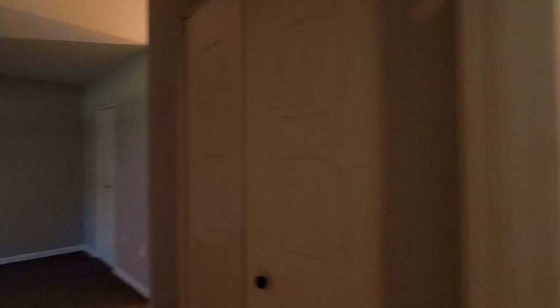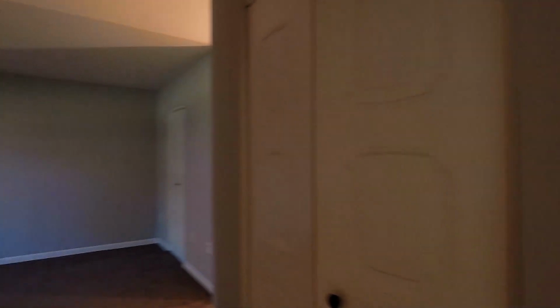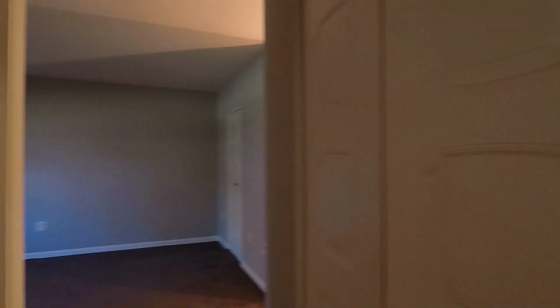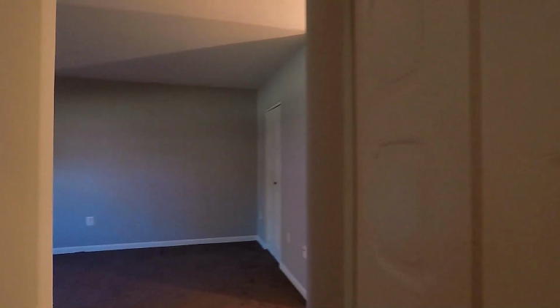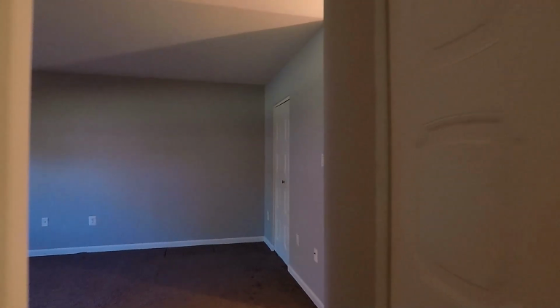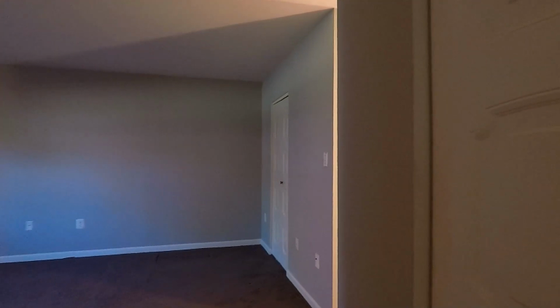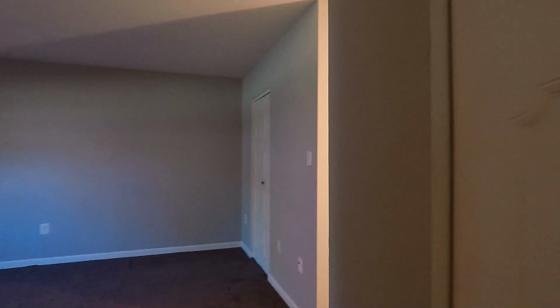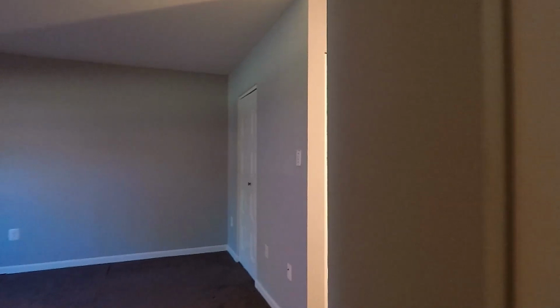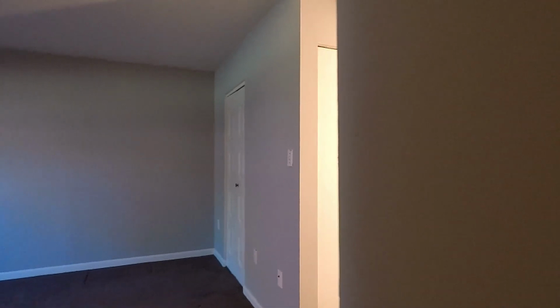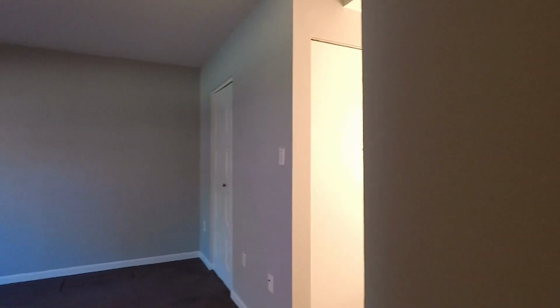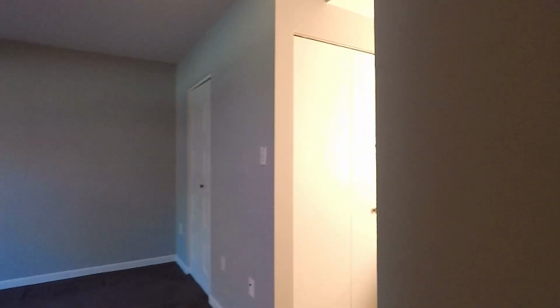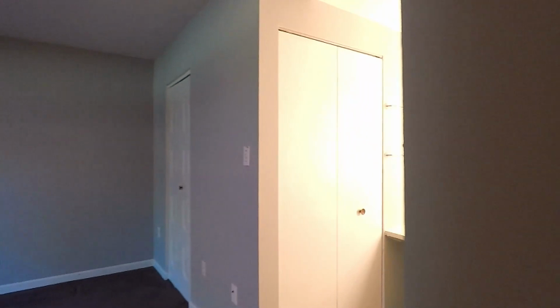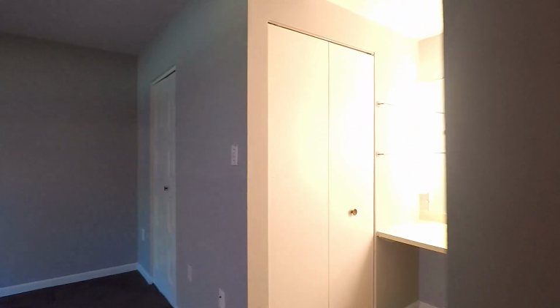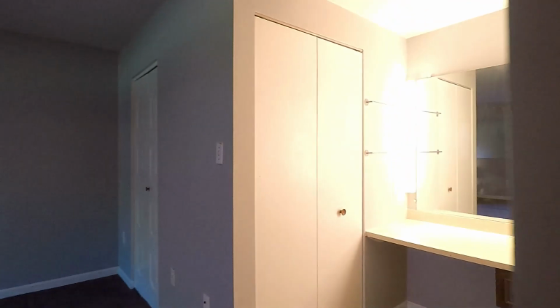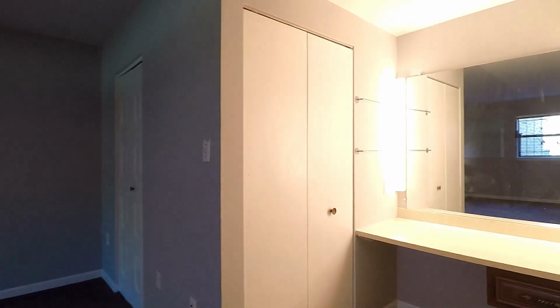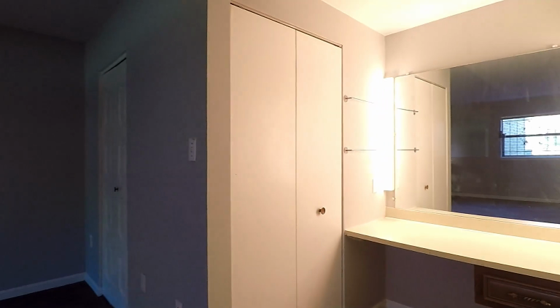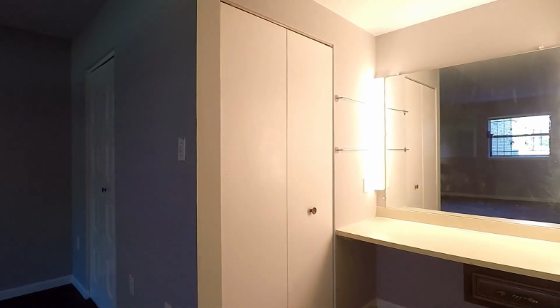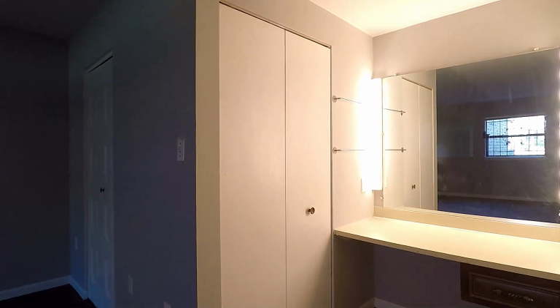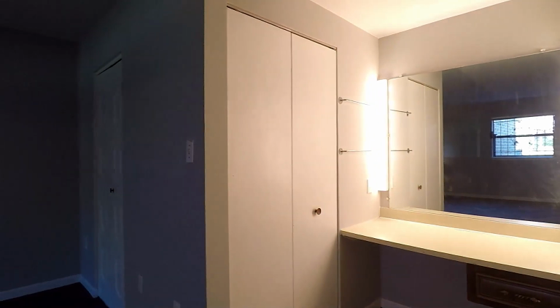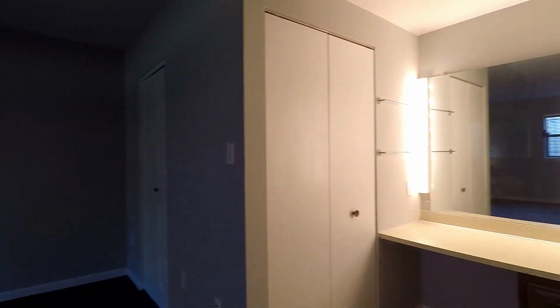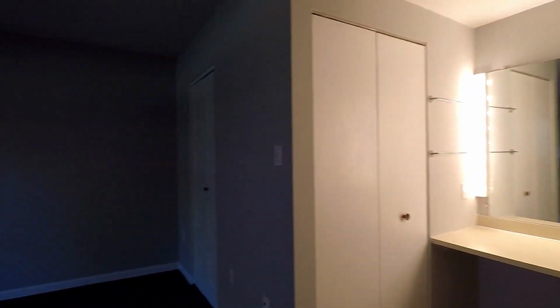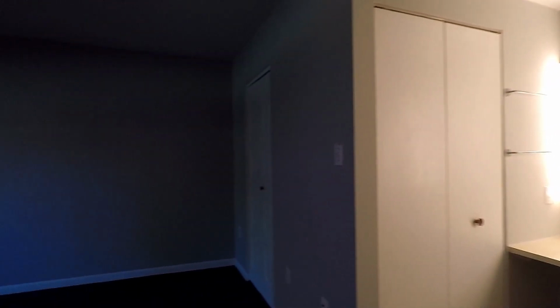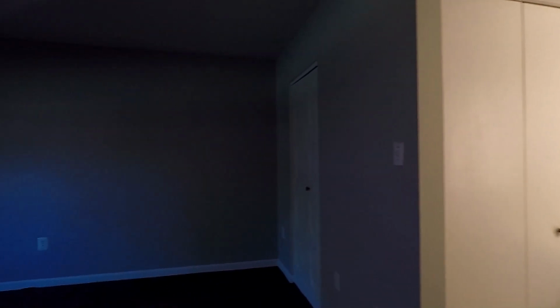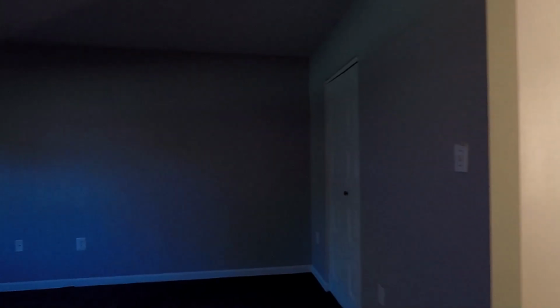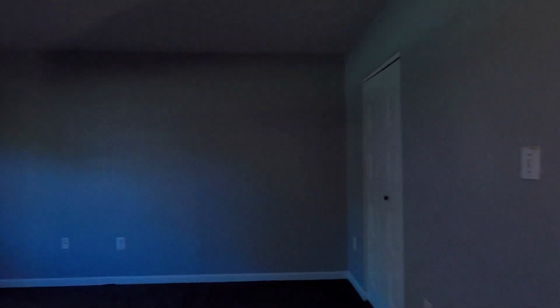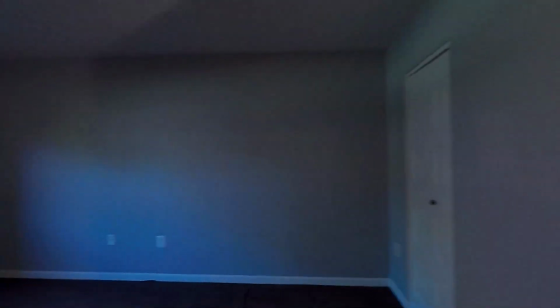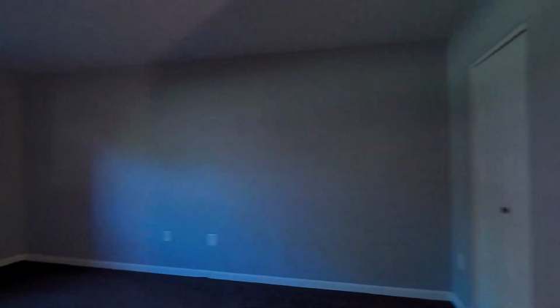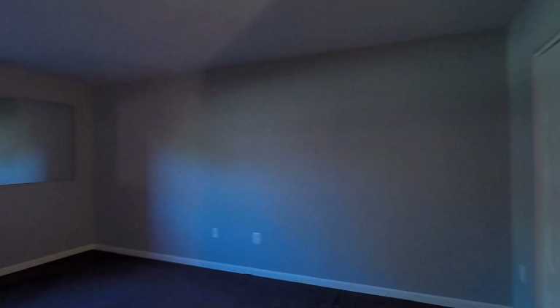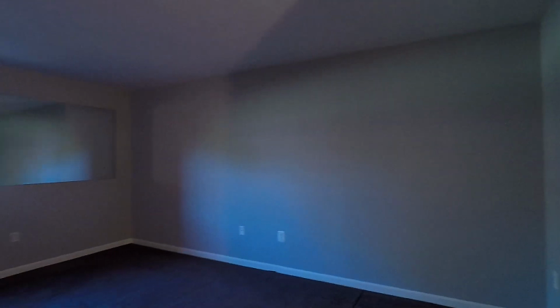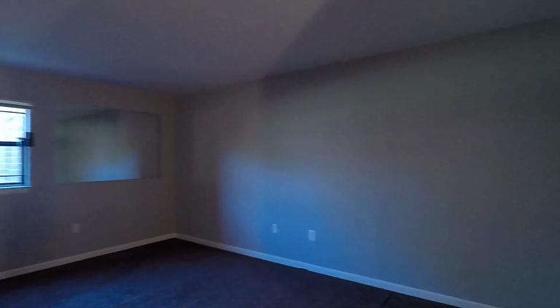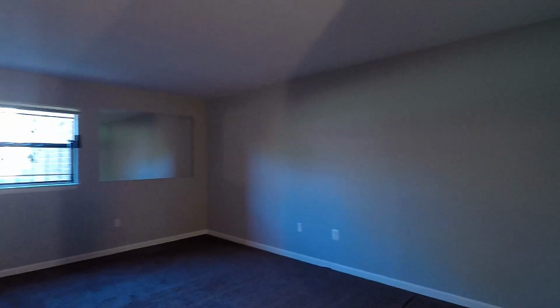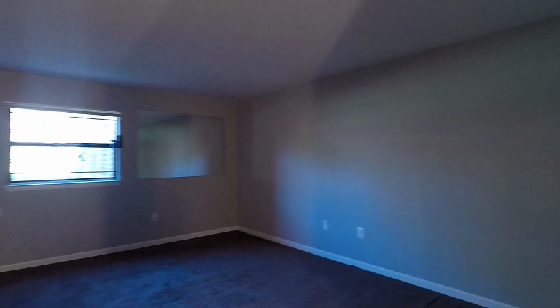And here's the bedroom, with a vanity dressing area over here. Another shot of the bedroom — huge room.